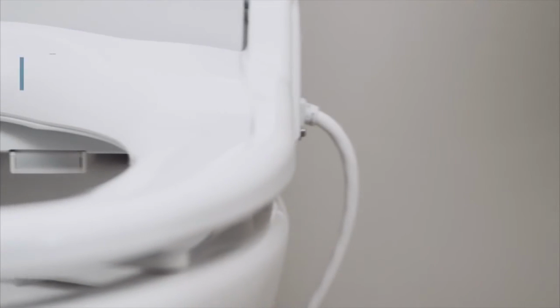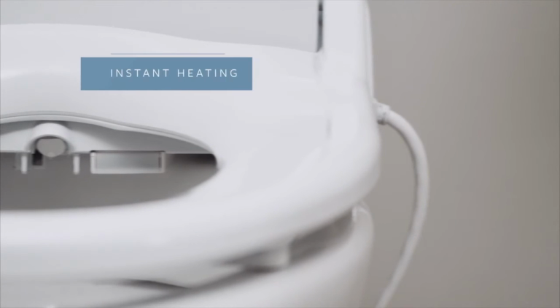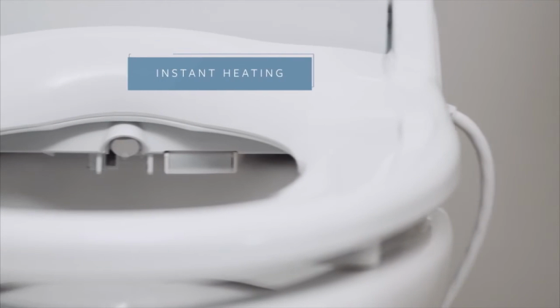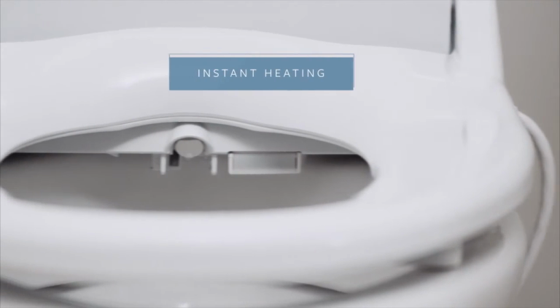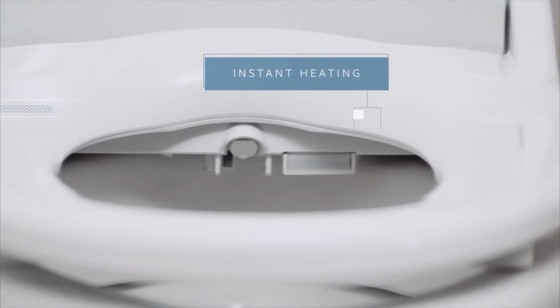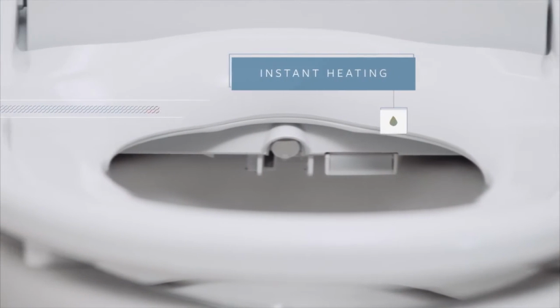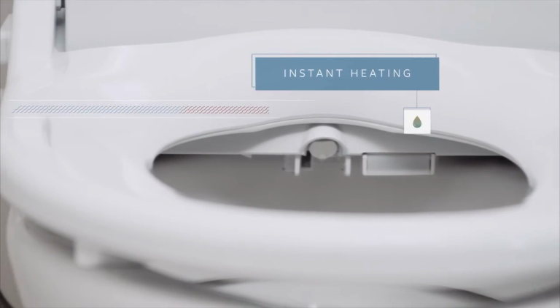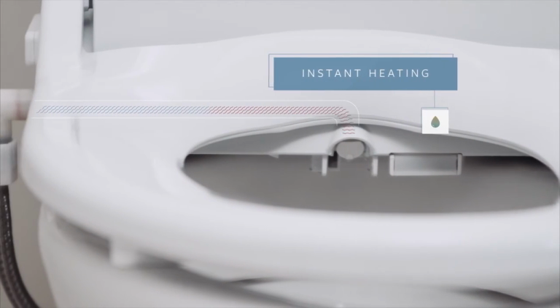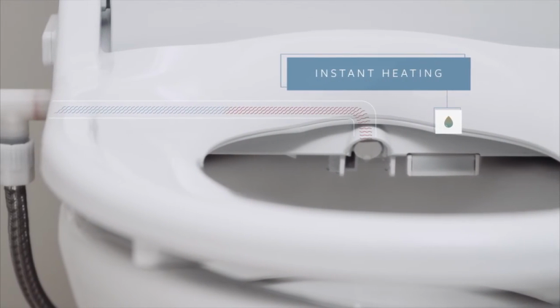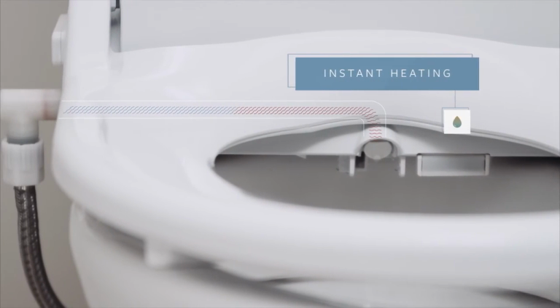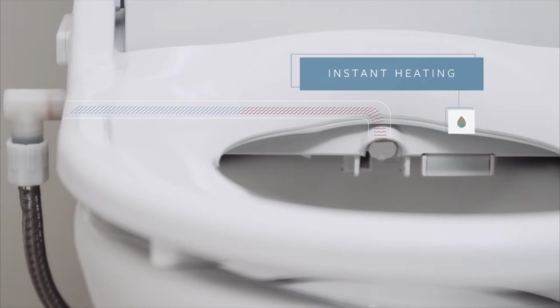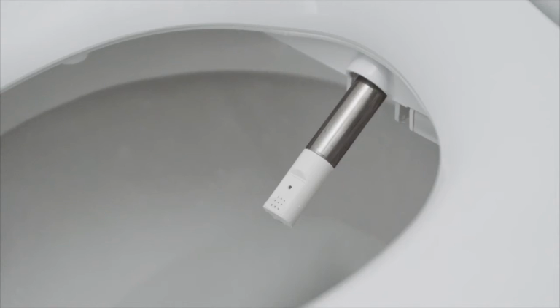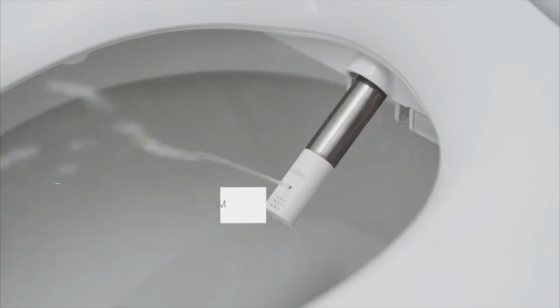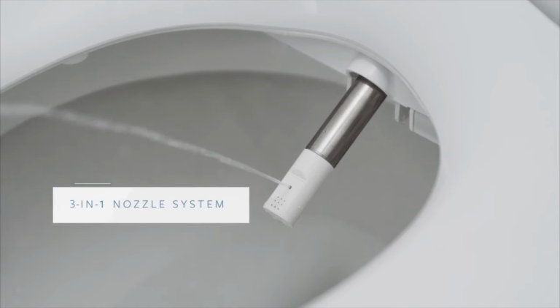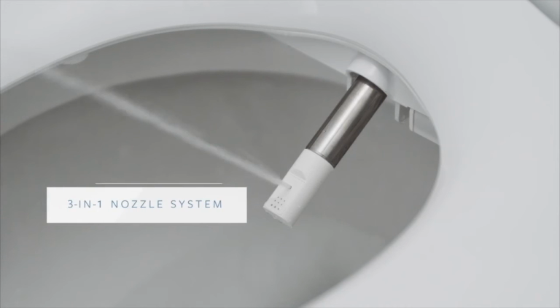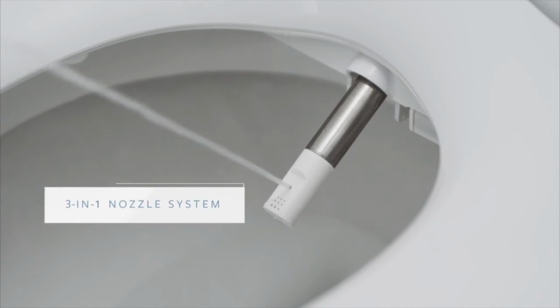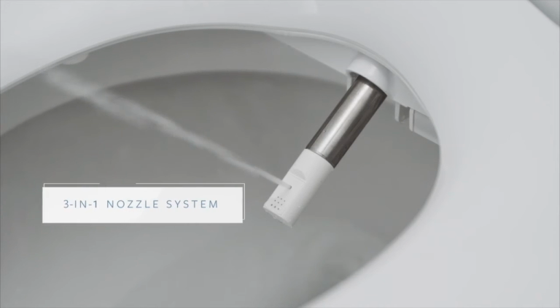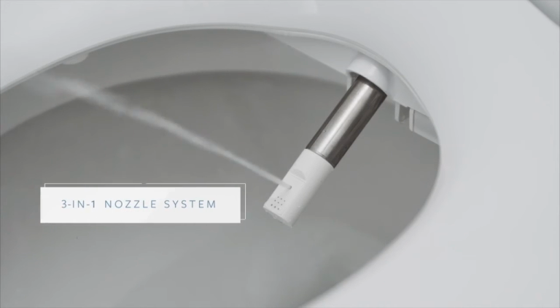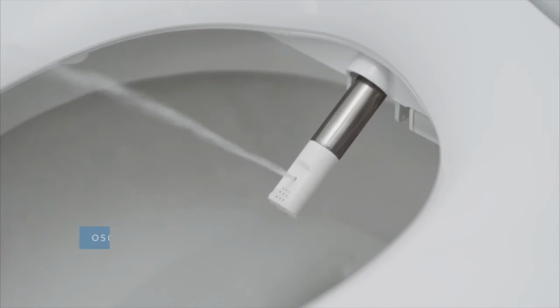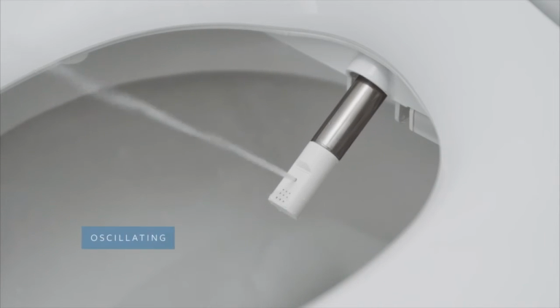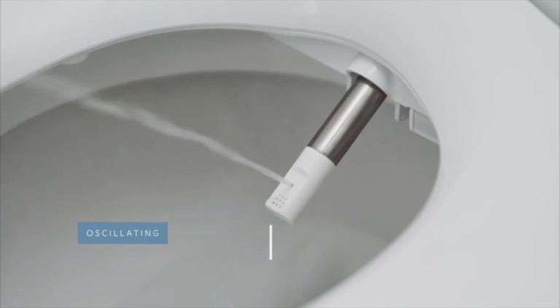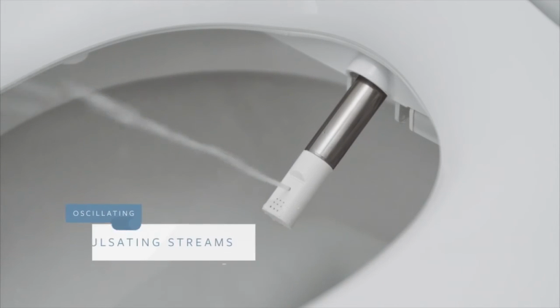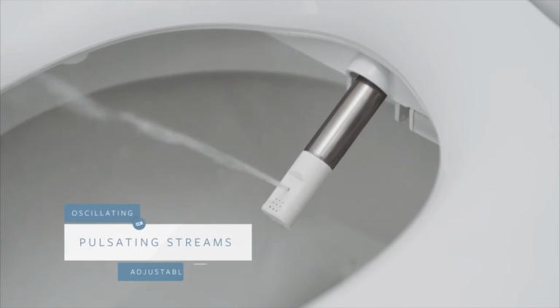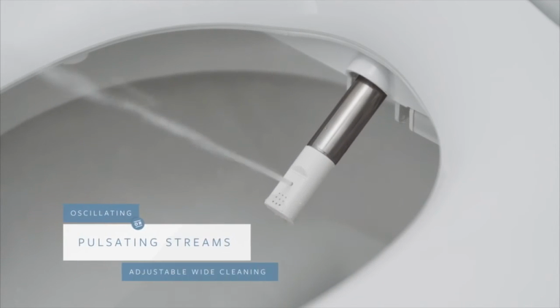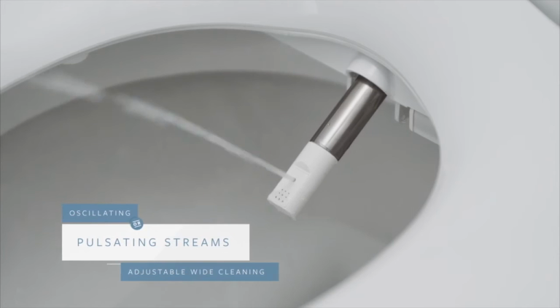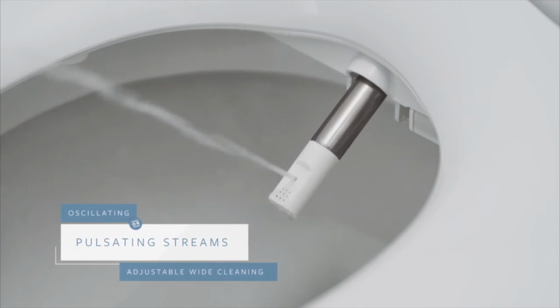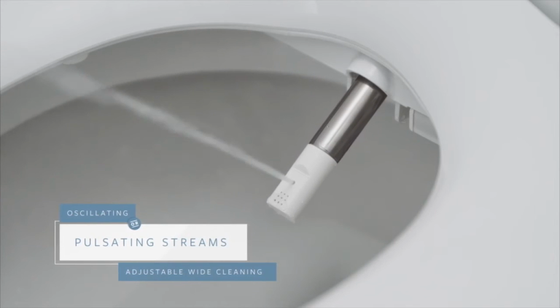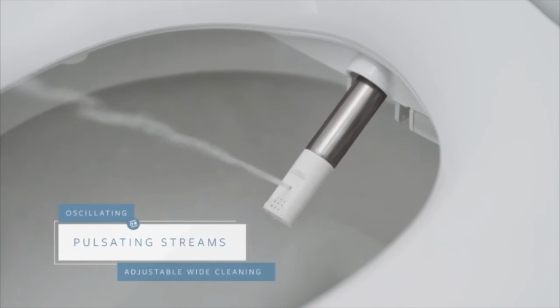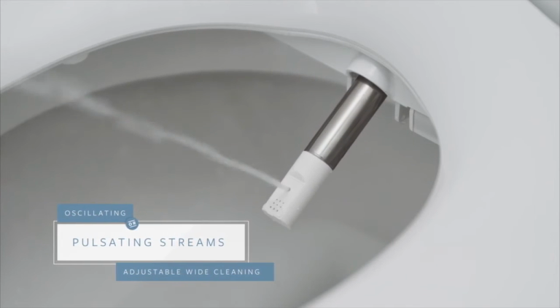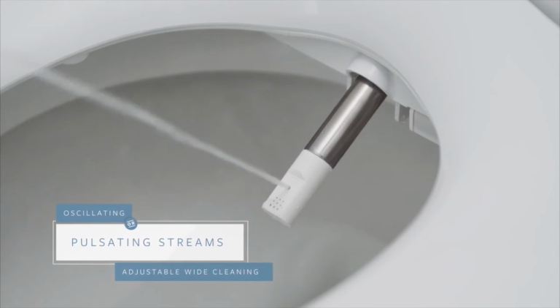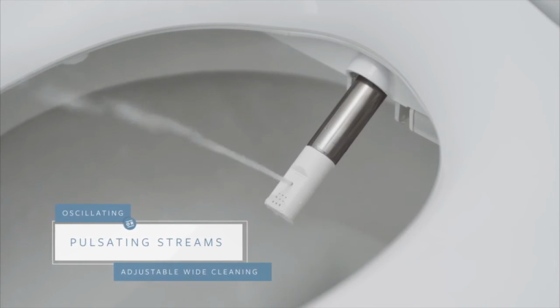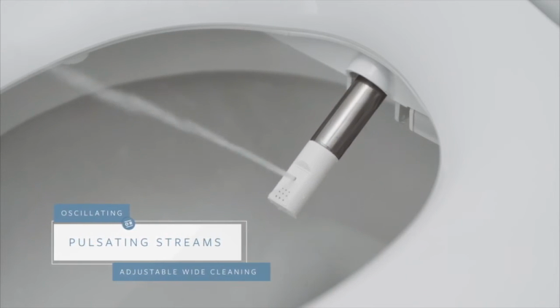Instant heating technology provides a continuous warm water stream. The patented 3-in-1 stainless steel nozzle system combines with a Vortex water stream, providing a variety of spray options for men, women and children.